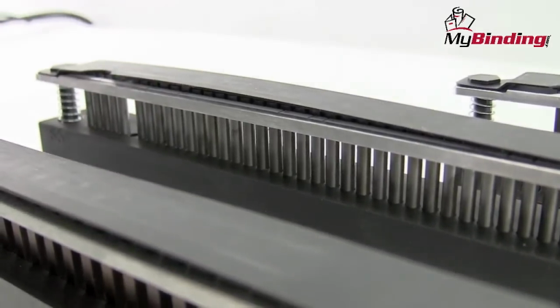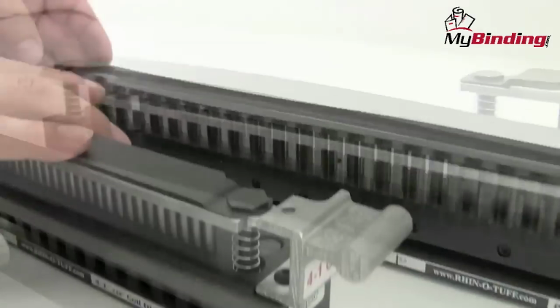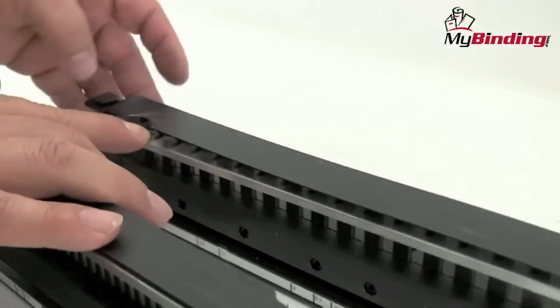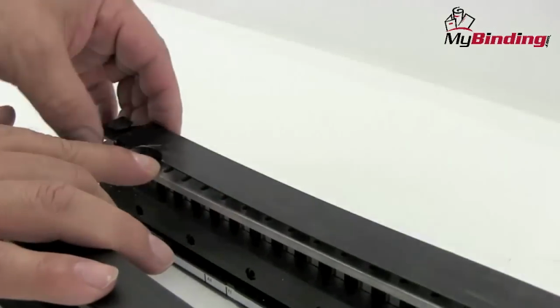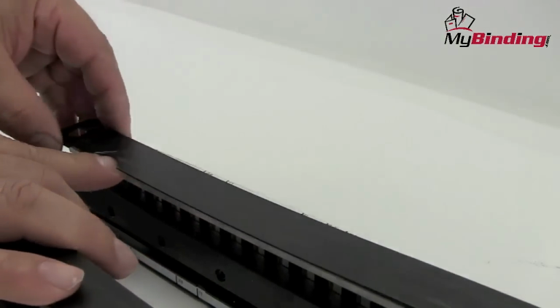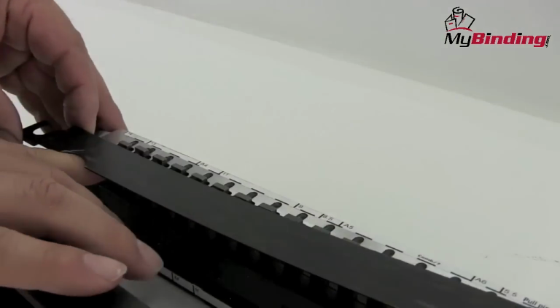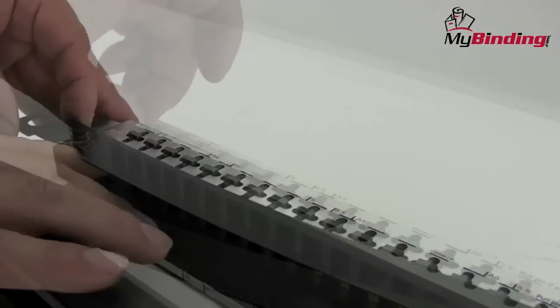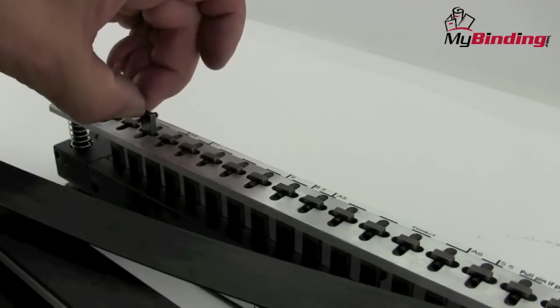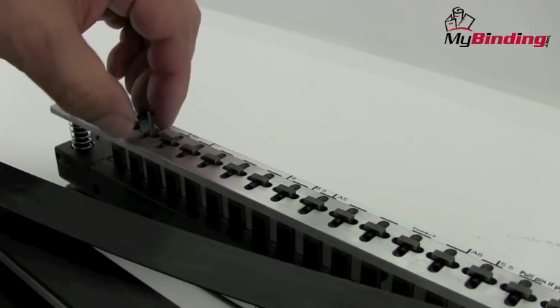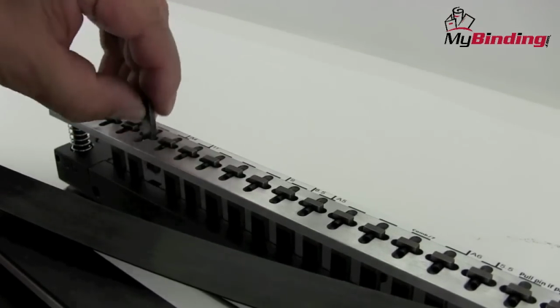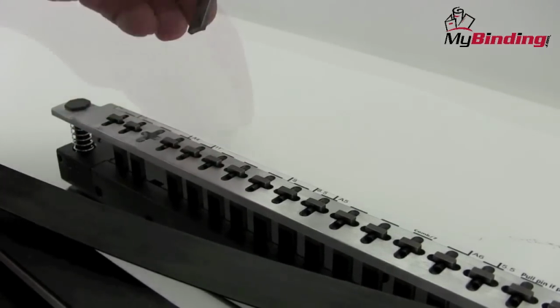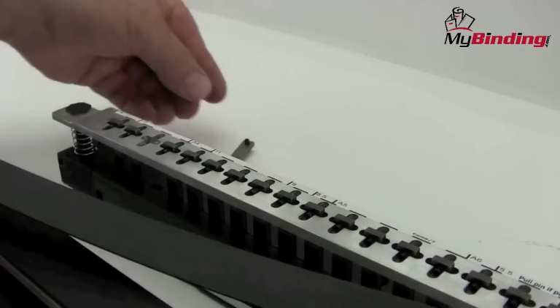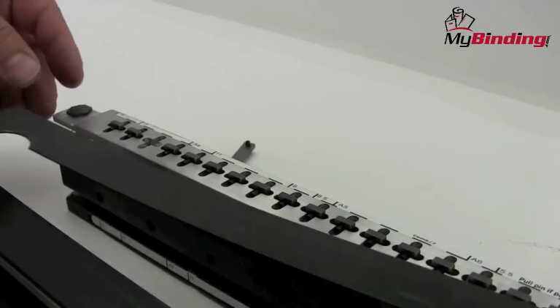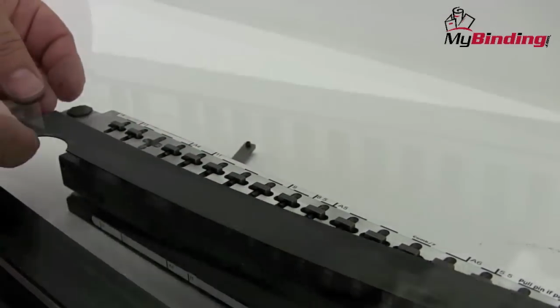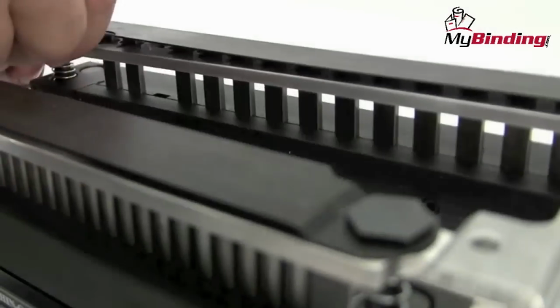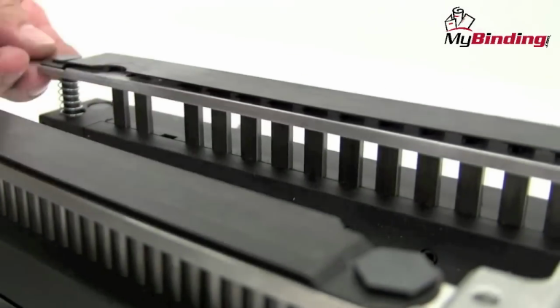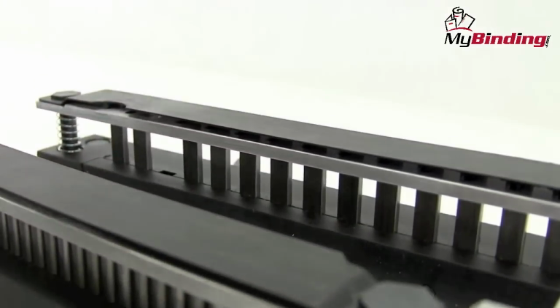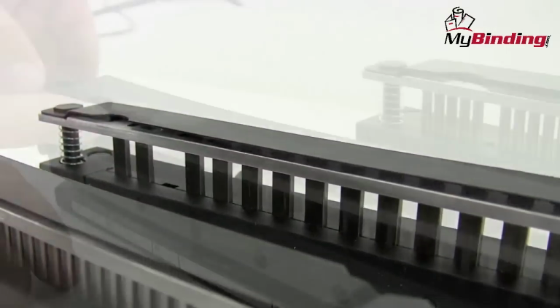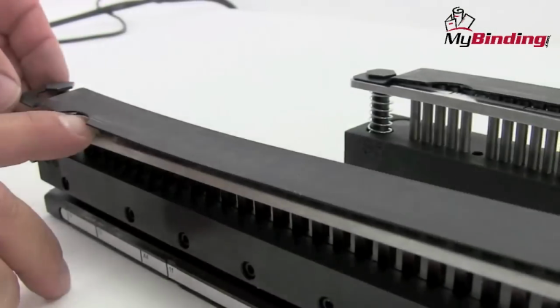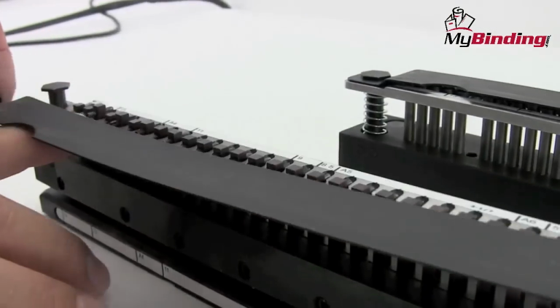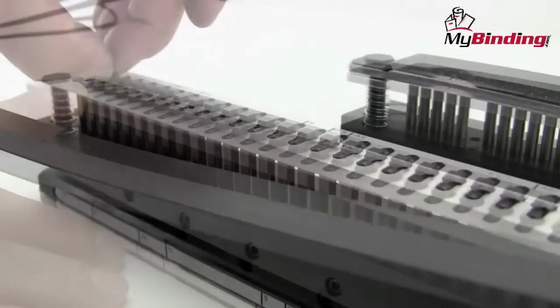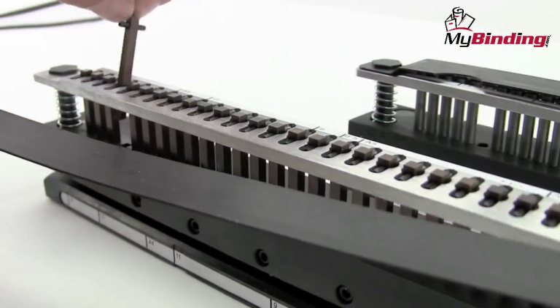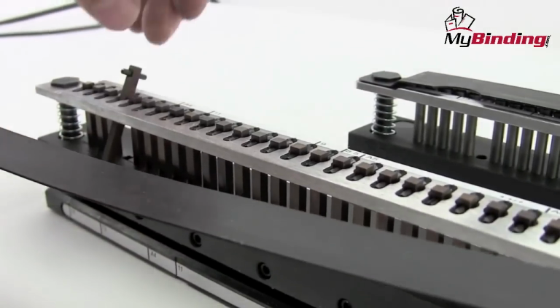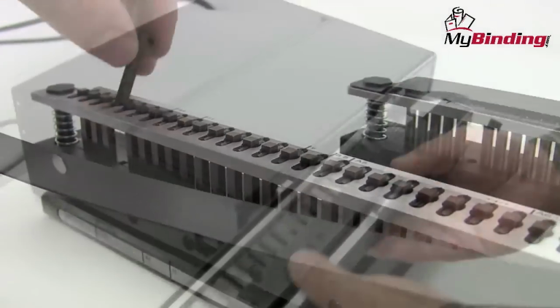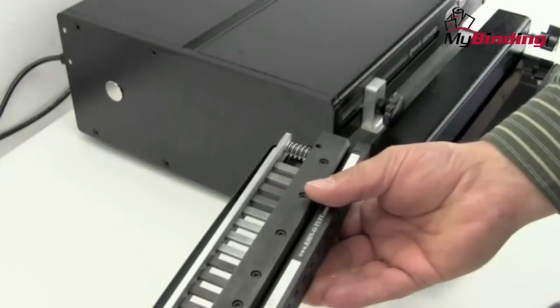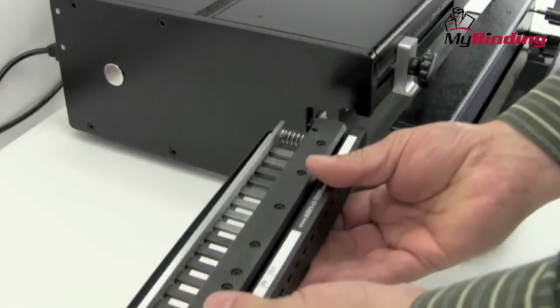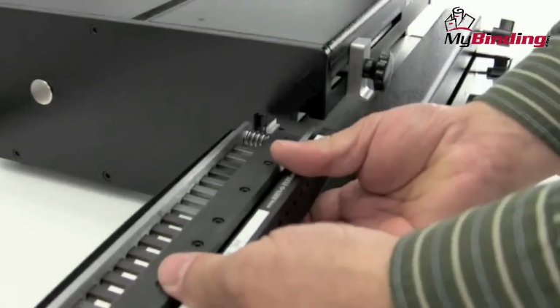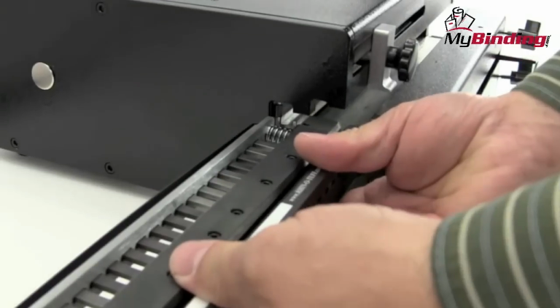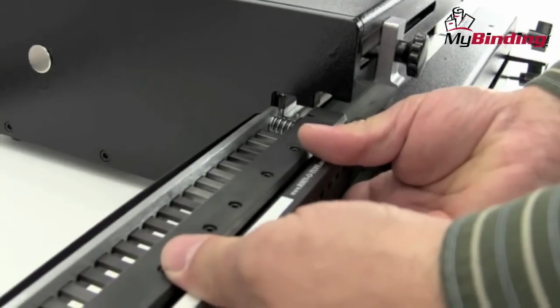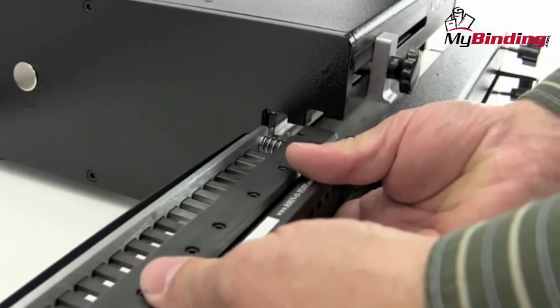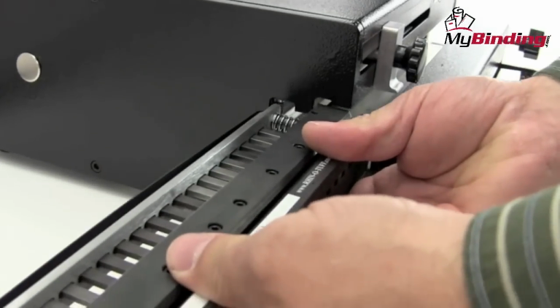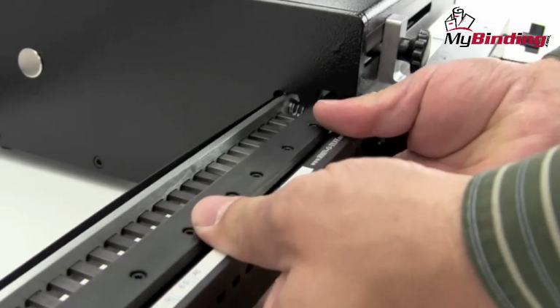The different dies may punch different shaped holes and in different punch patterns. However, the removal is essentially the same for every single kind. And as you know, replacing the die into the machine is as easy as can be.